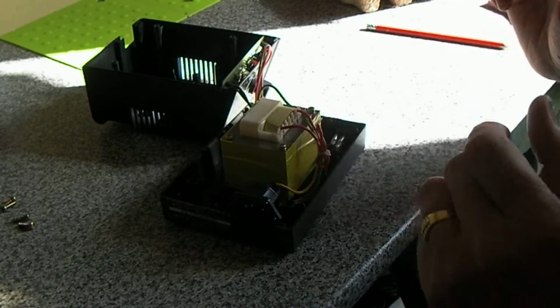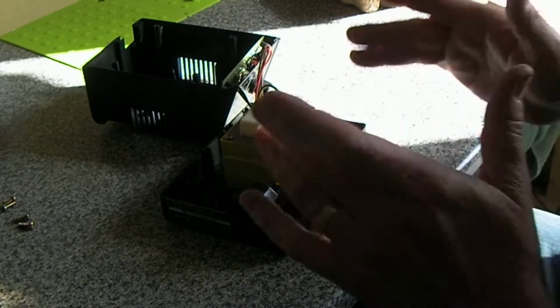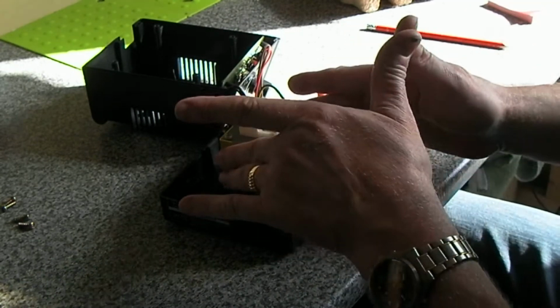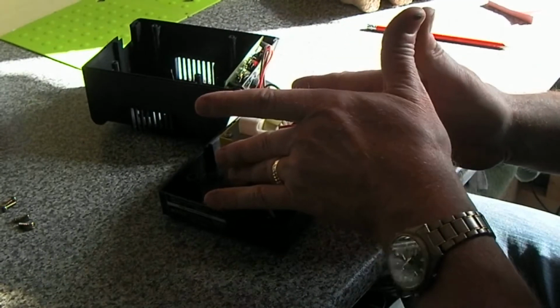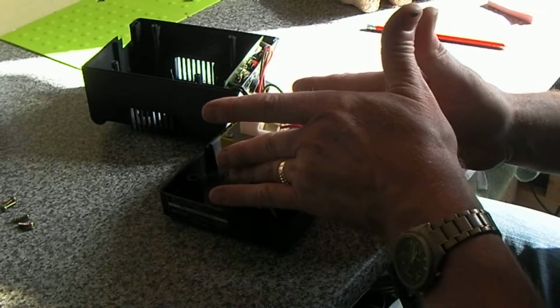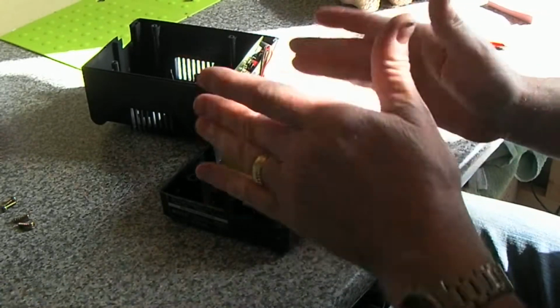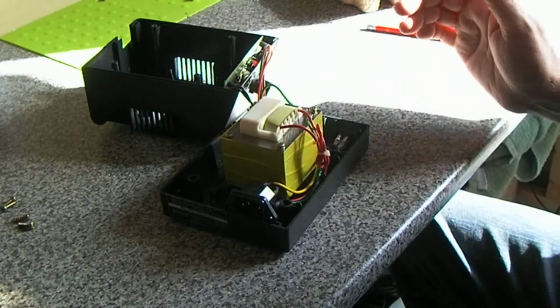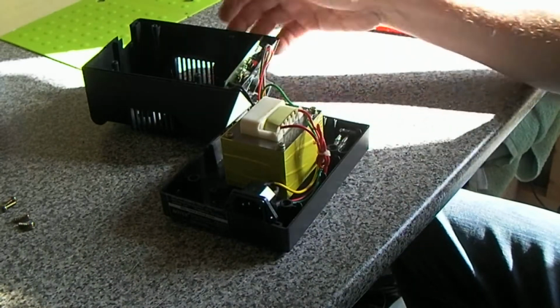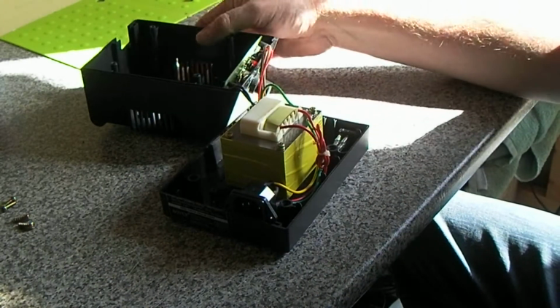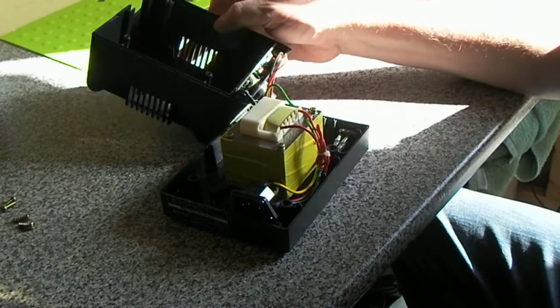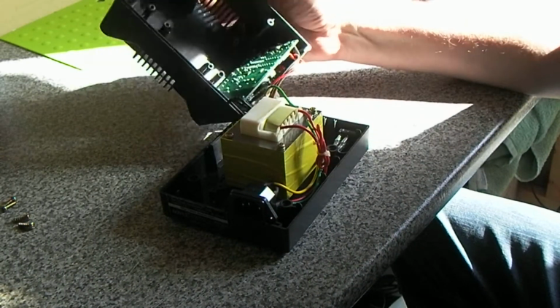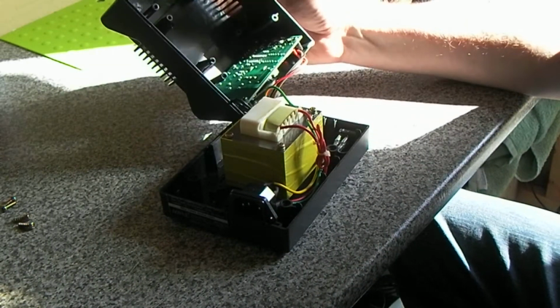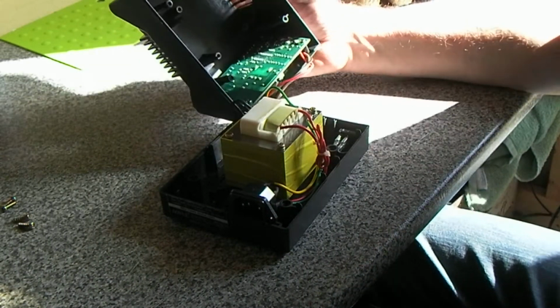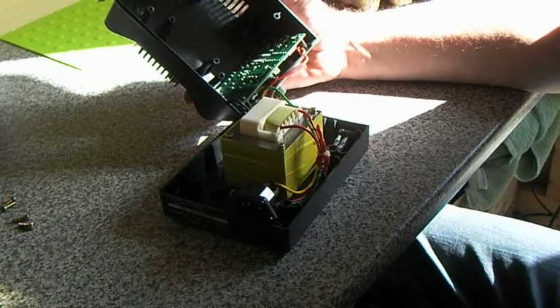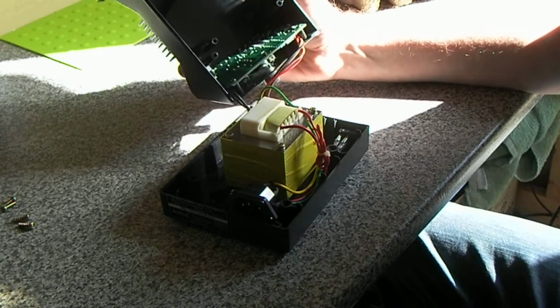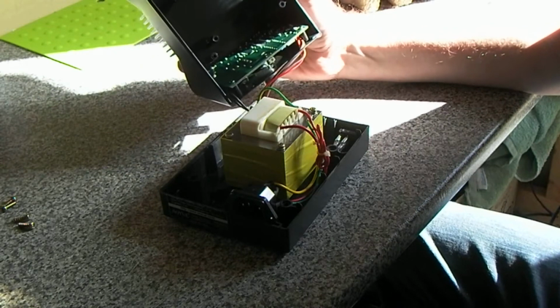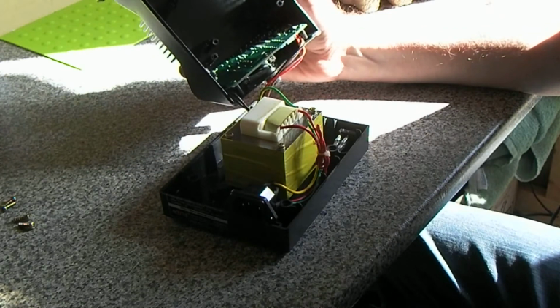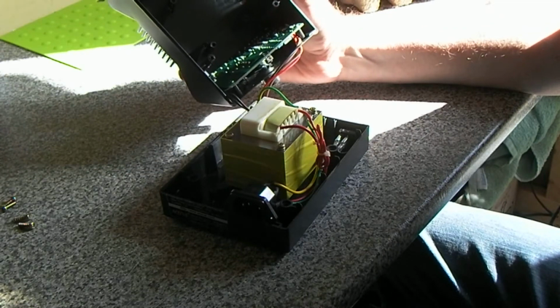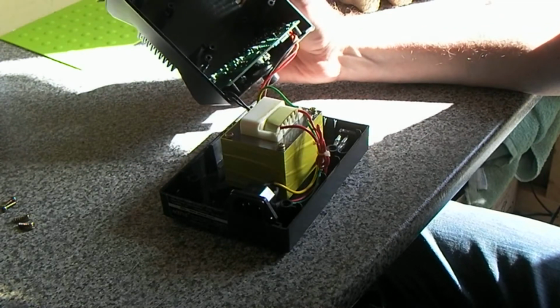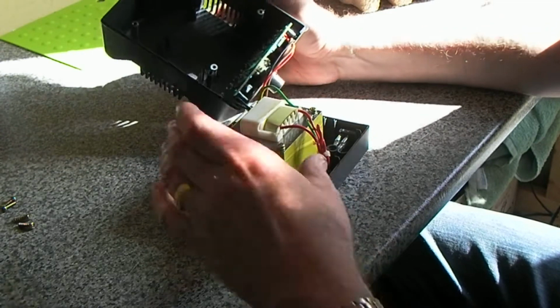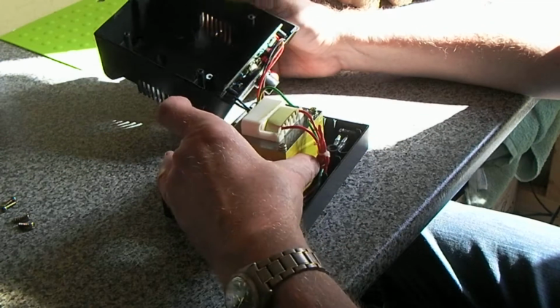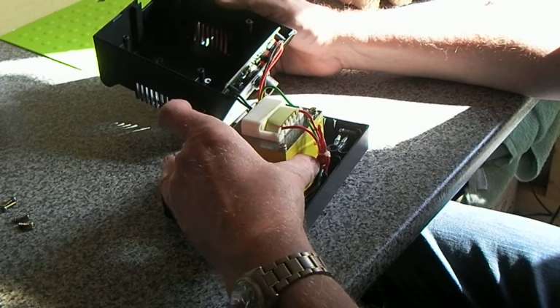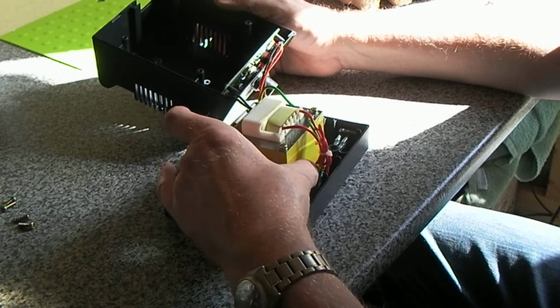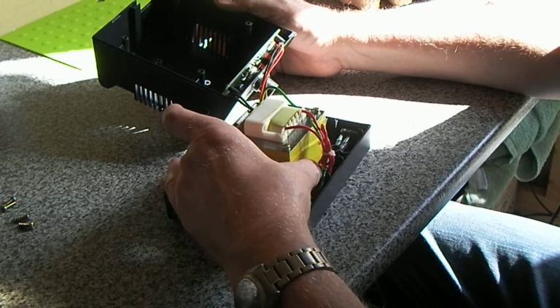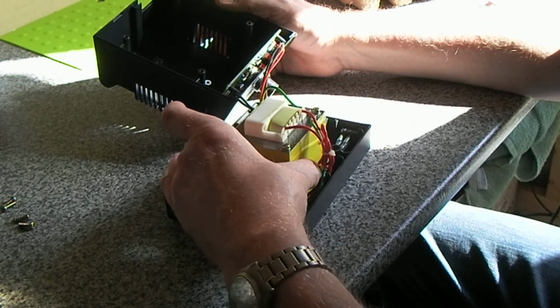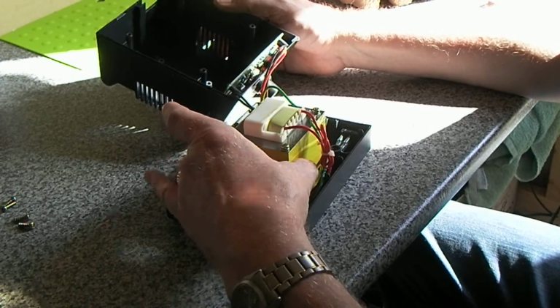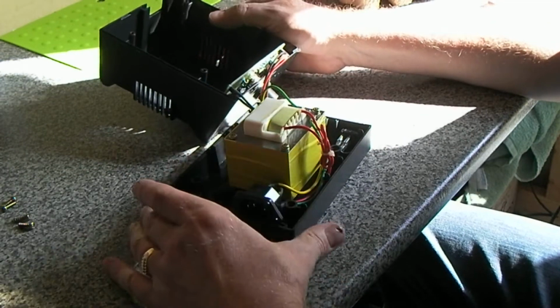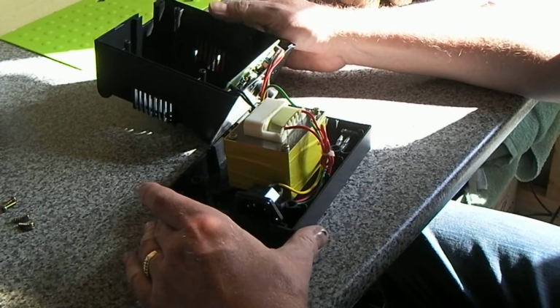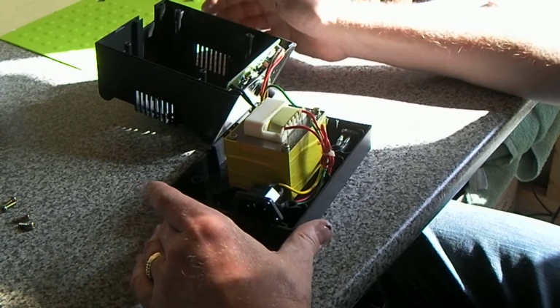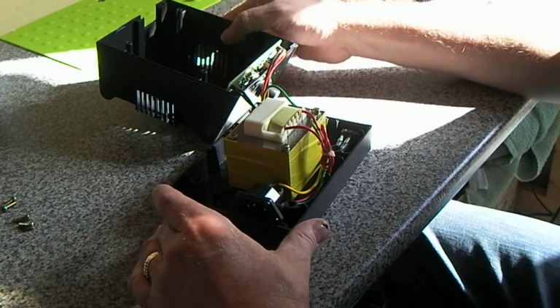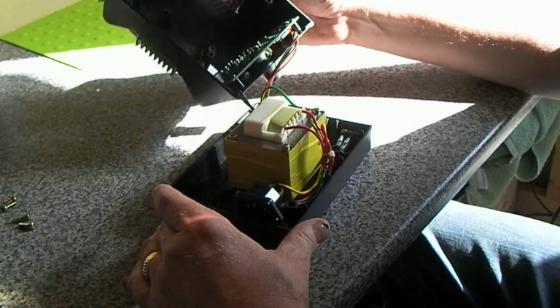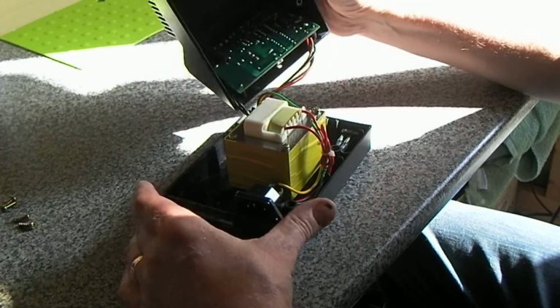I noticed that this was stinking hot, so I put my thermocouple on it — probably five, six minutes after it had been turned off — and this transformer is 50 degrees, so pretty hot.